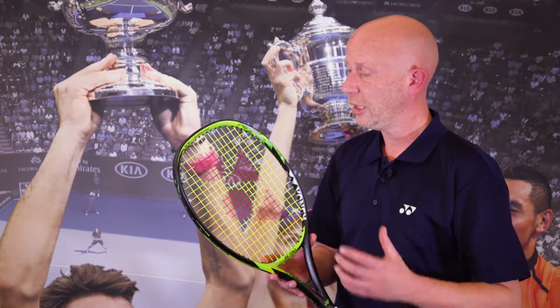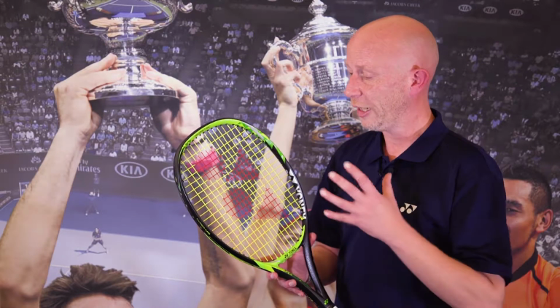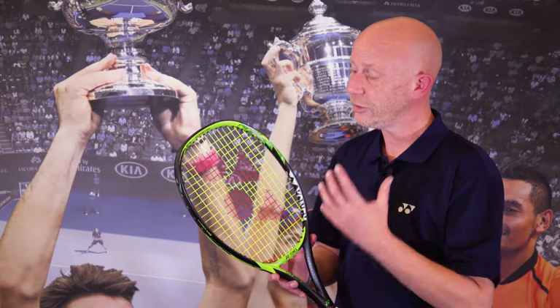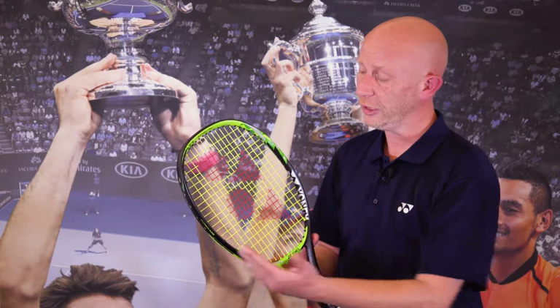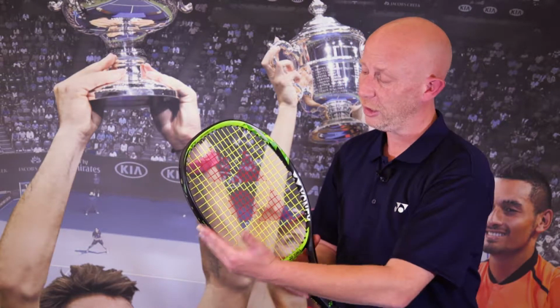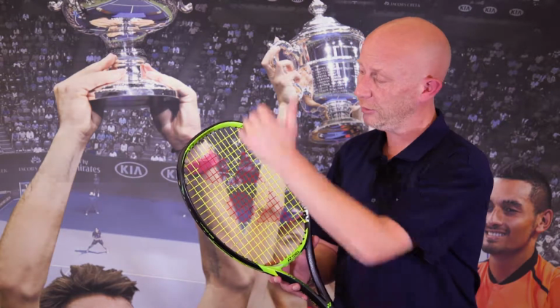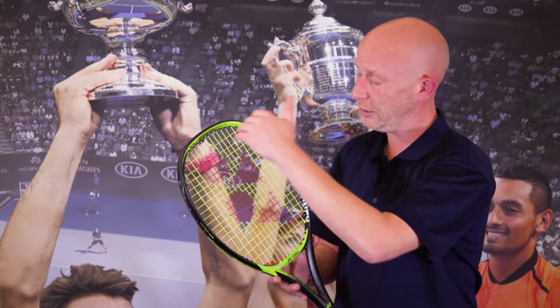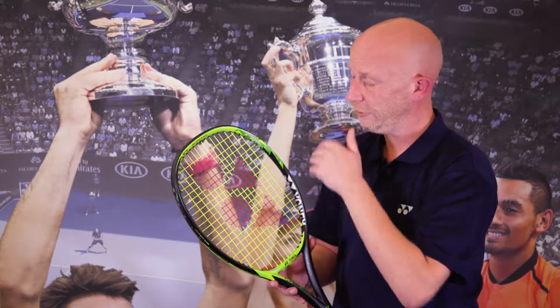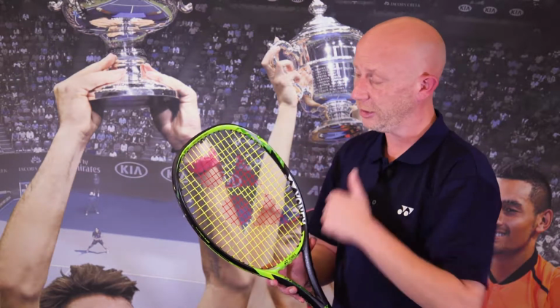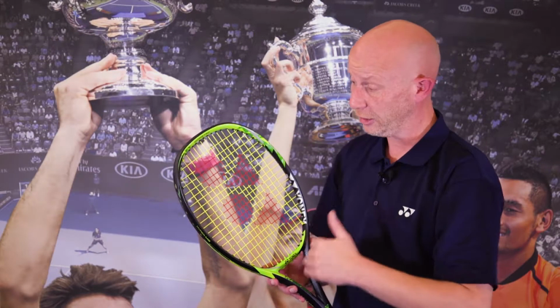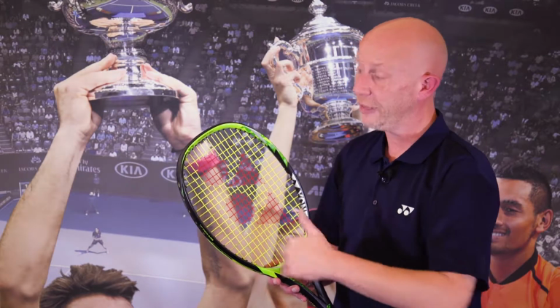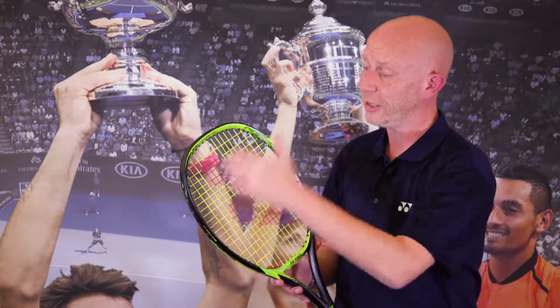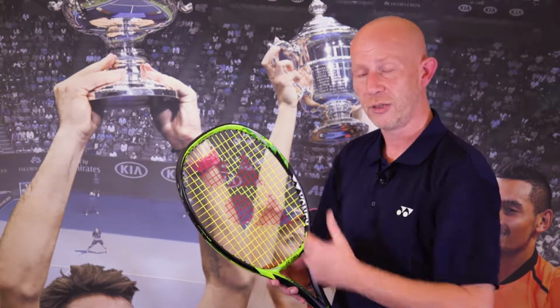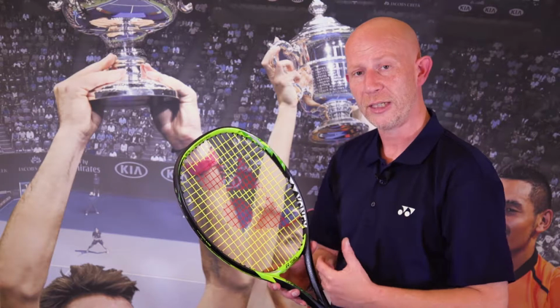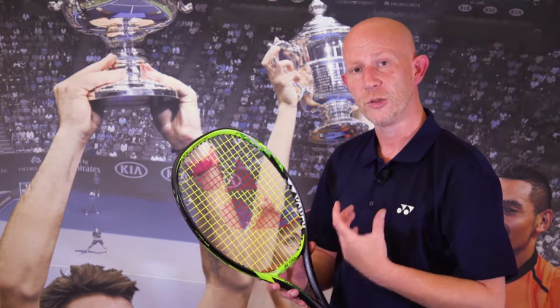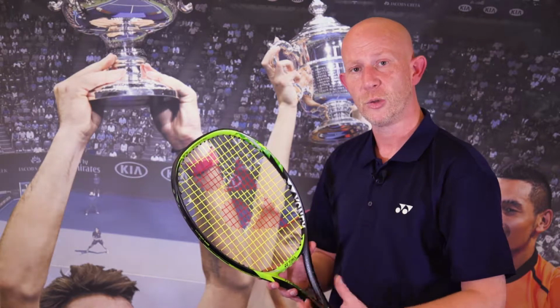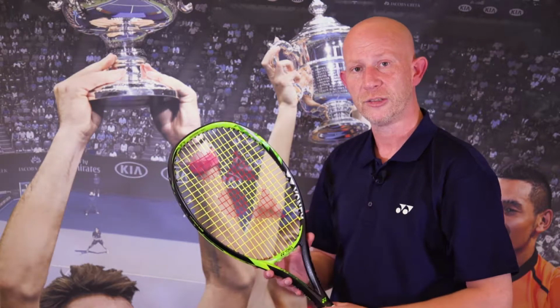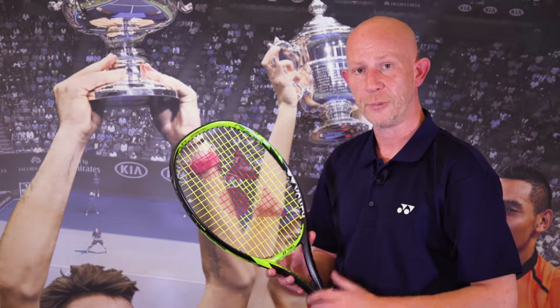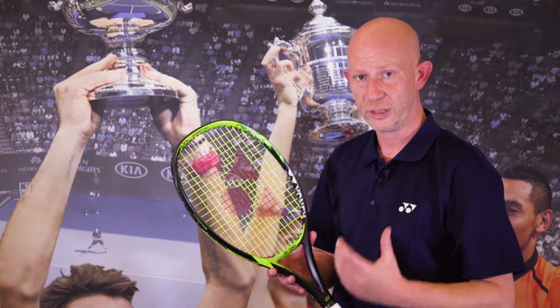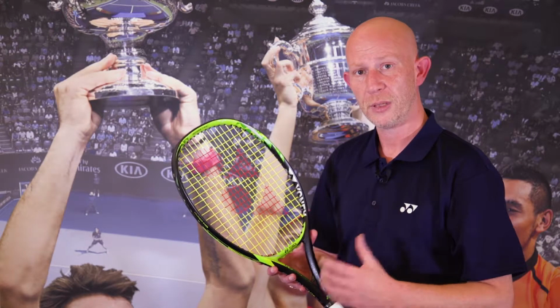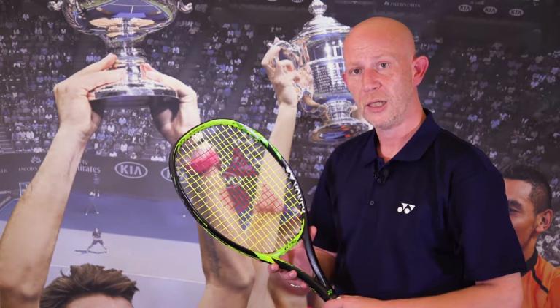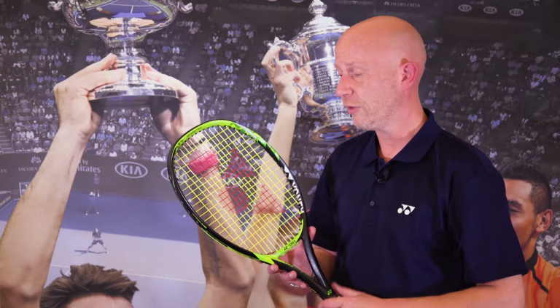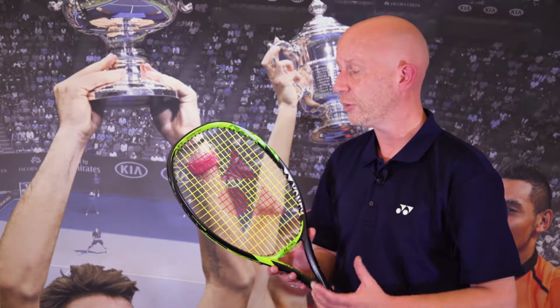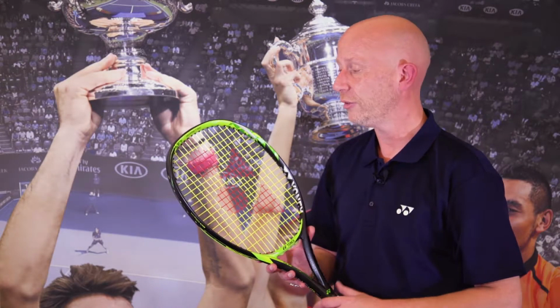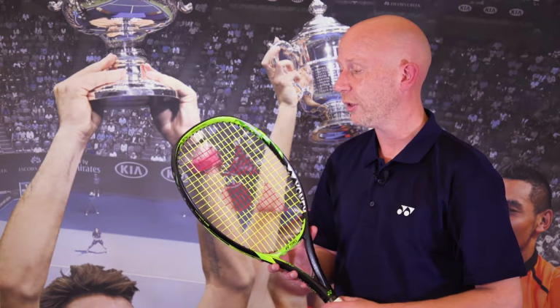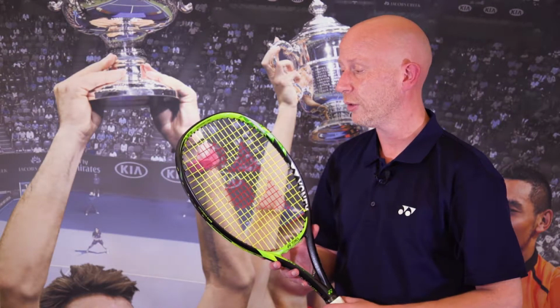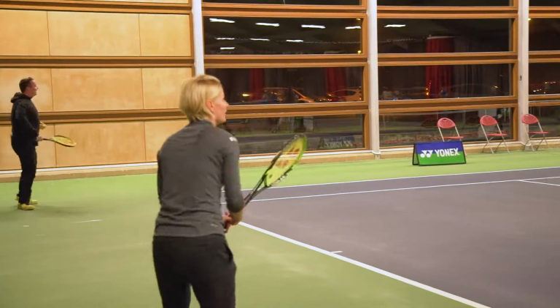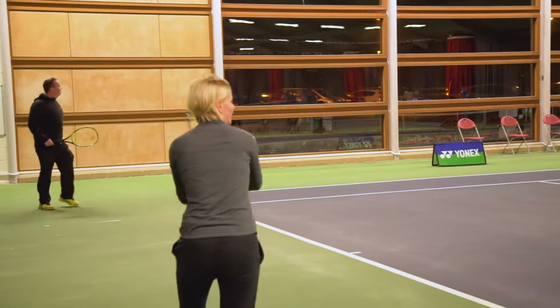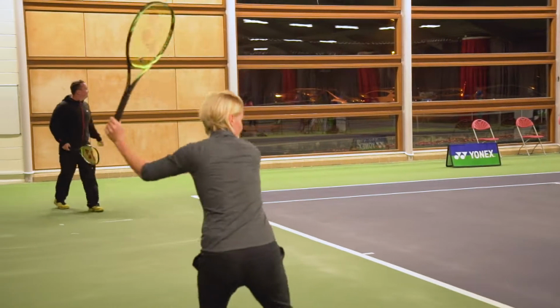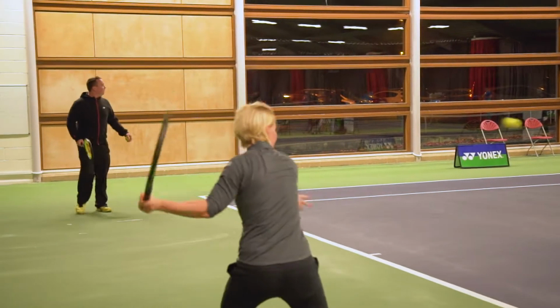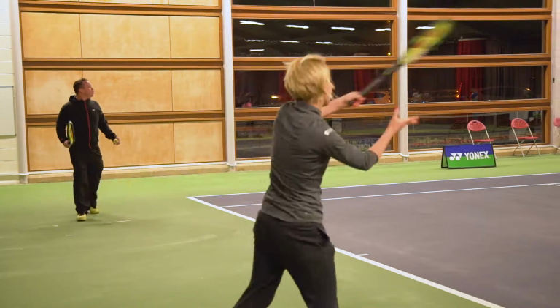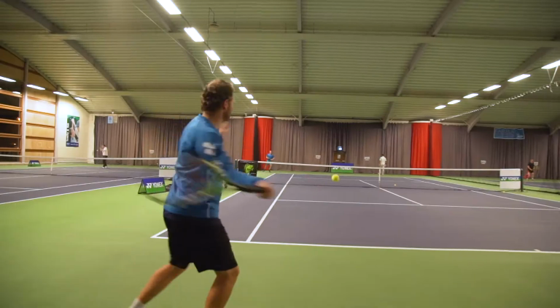What it hasn't done is affected the deflection of the racket, so you still get the same crisp, responsive feel that you're used to on a Yonex E-Zone racket.